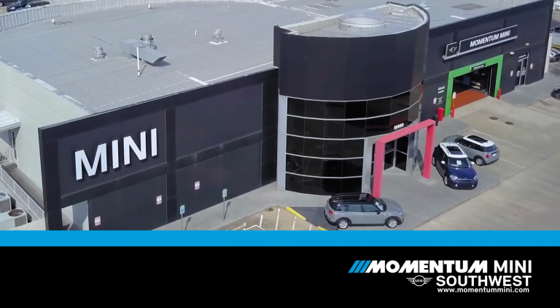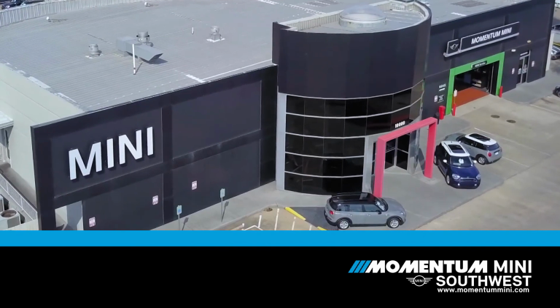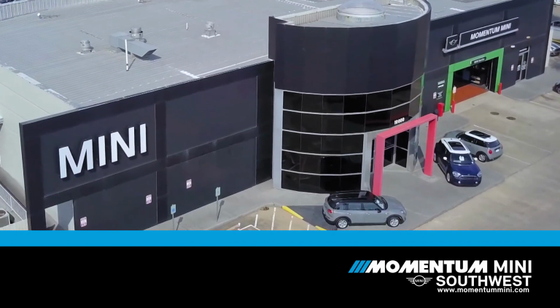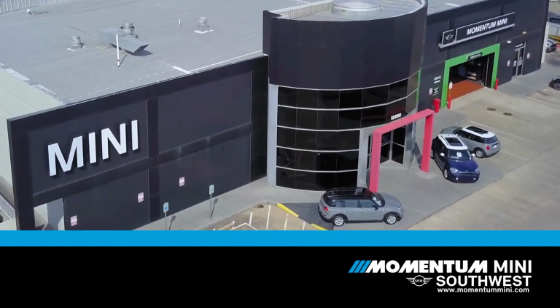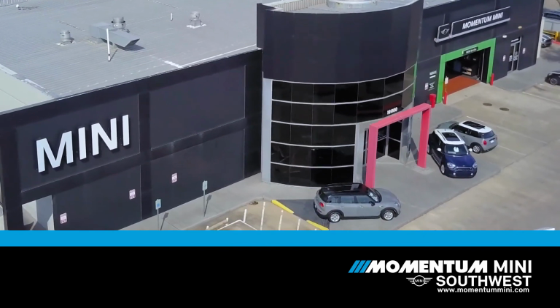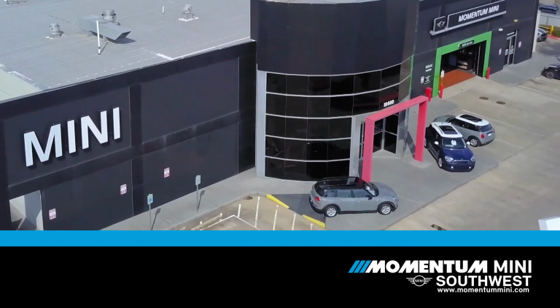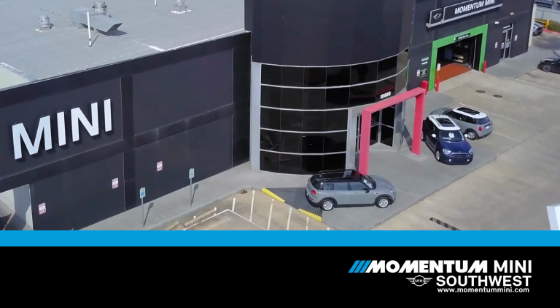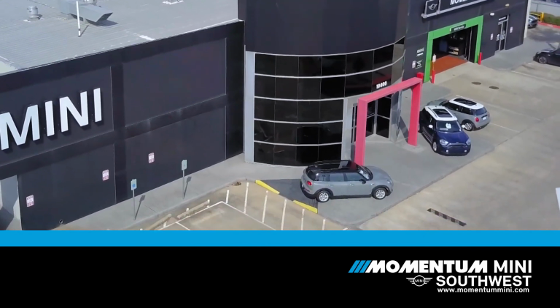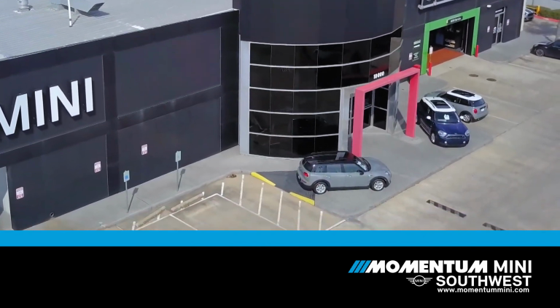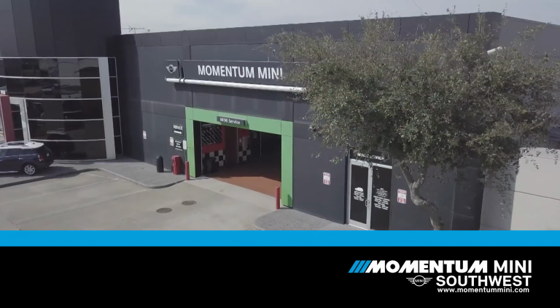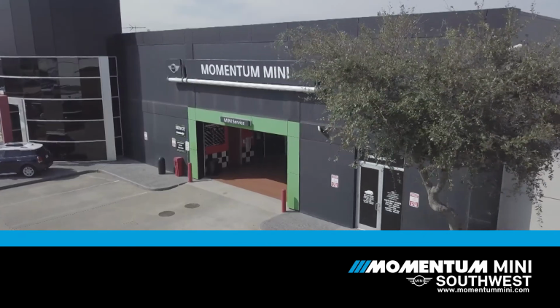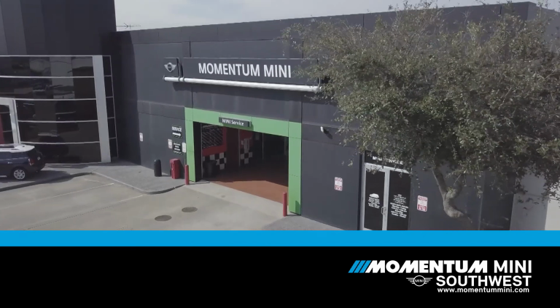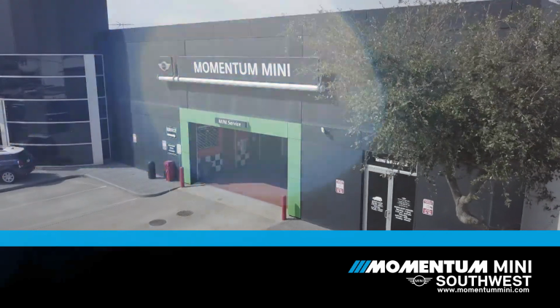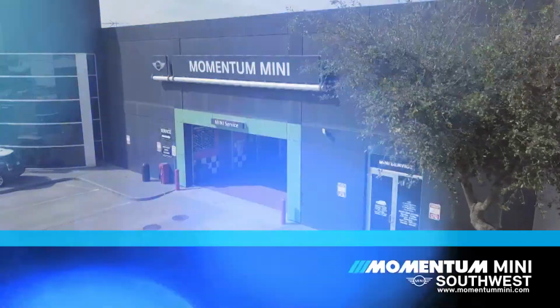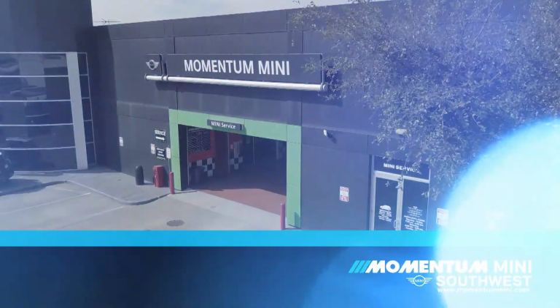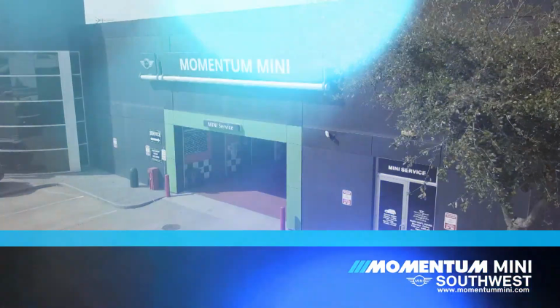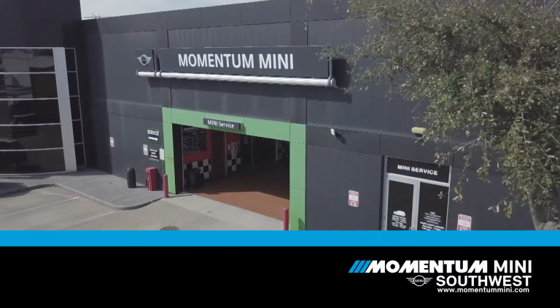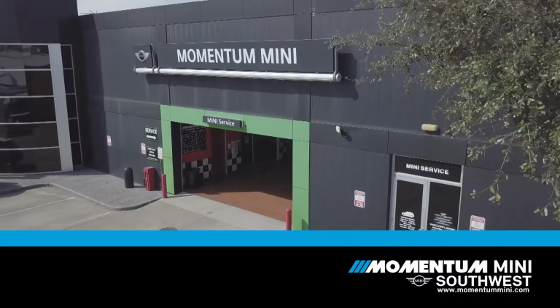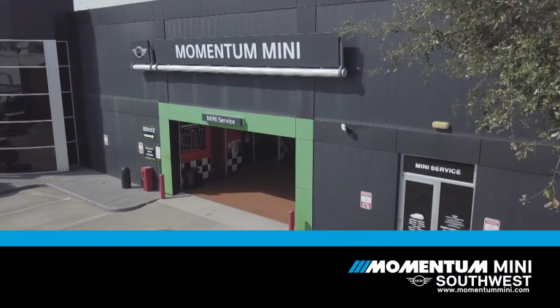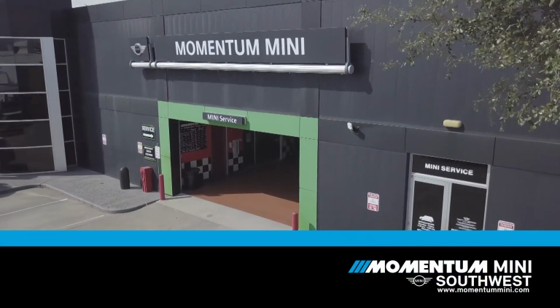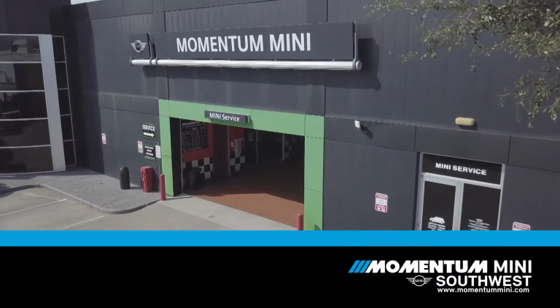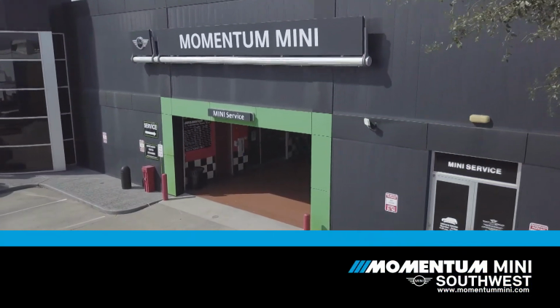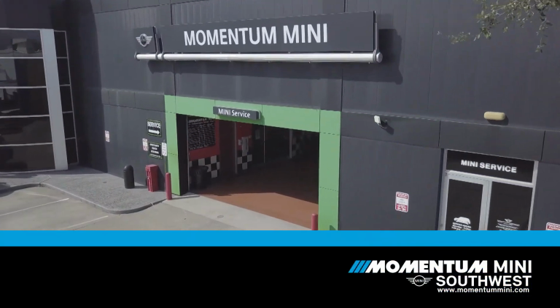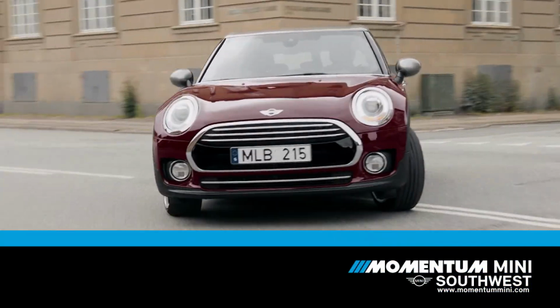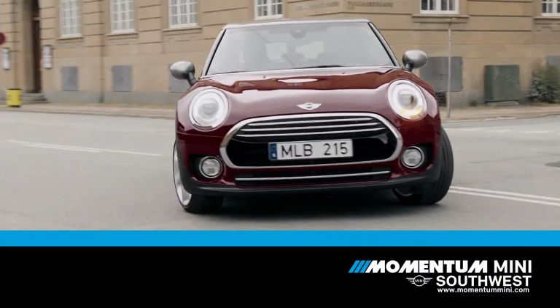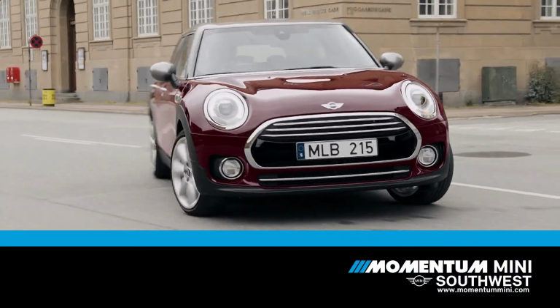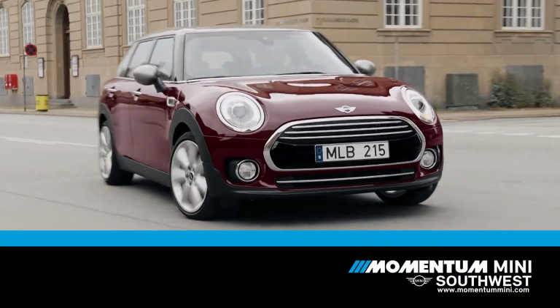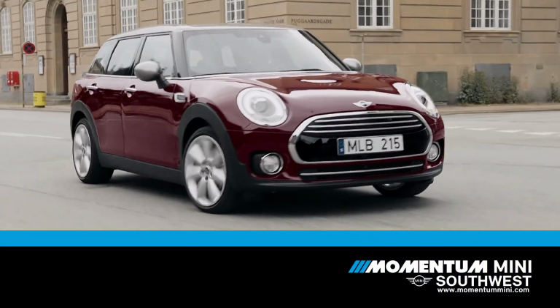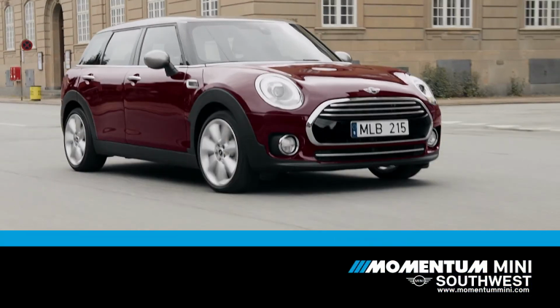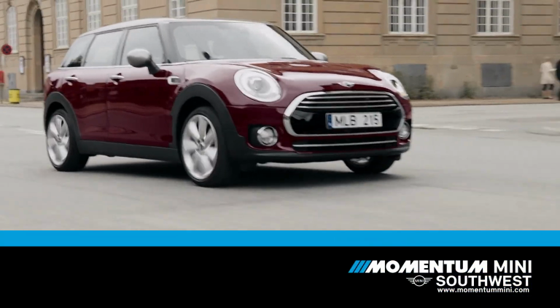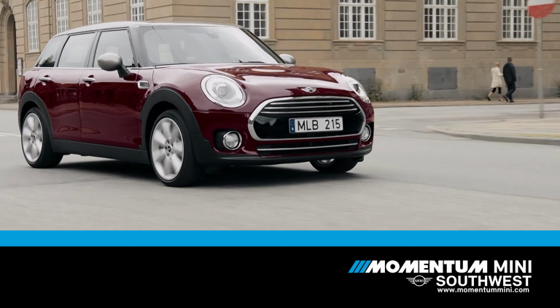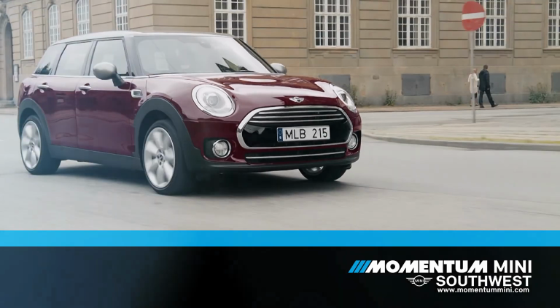Since all services will be performed by a certified tech, your car will be maintained to our exact standards, which are admittedly higher than most. At Mini, we're committed to quality and durability.